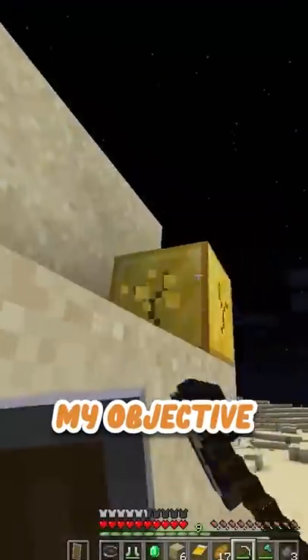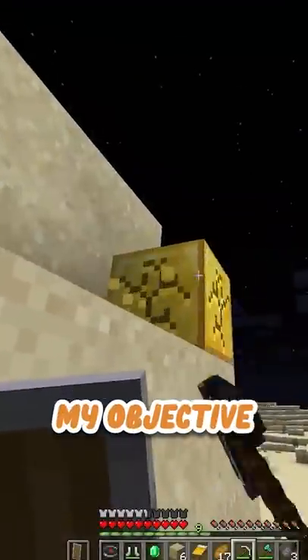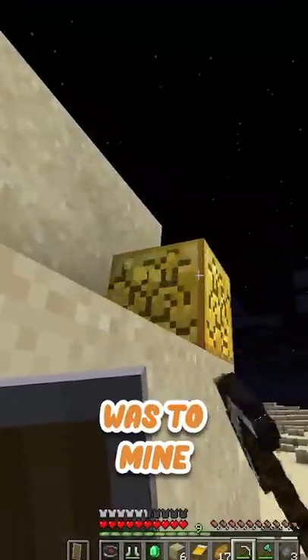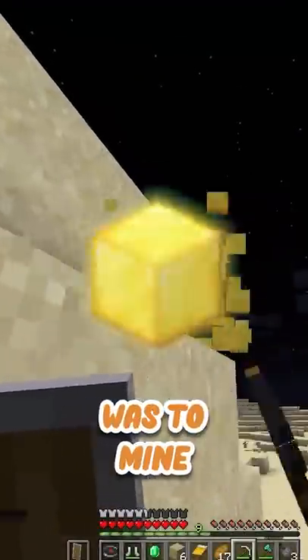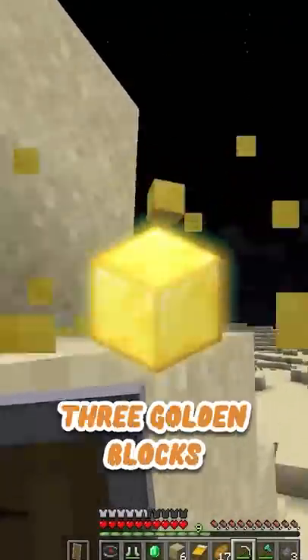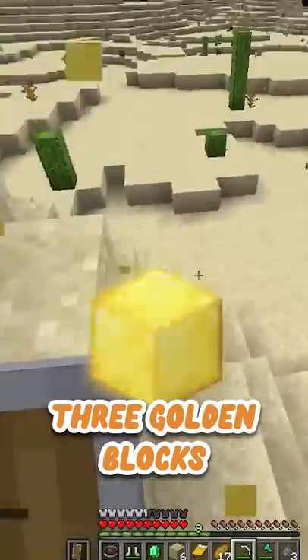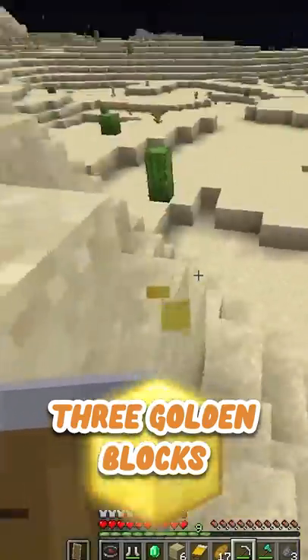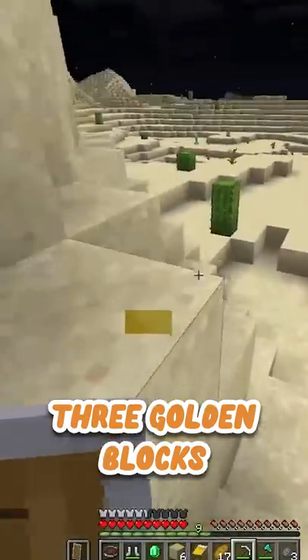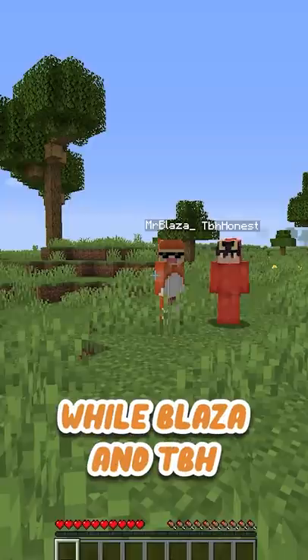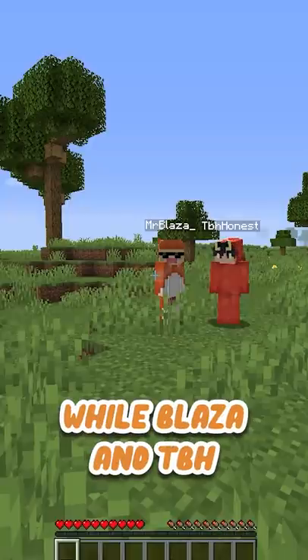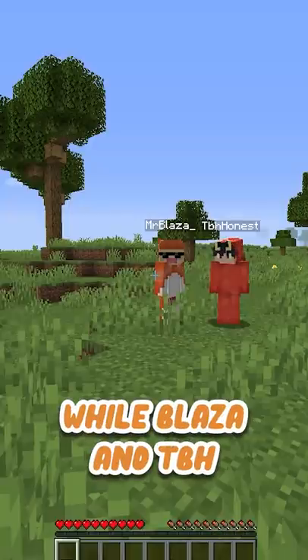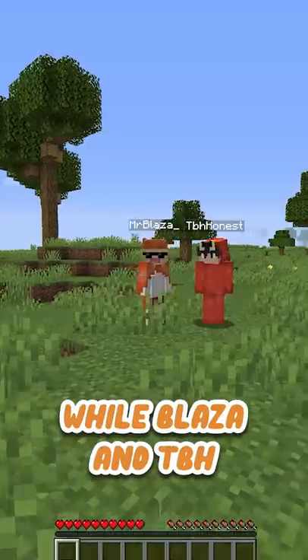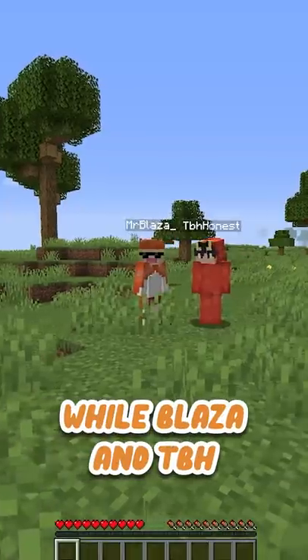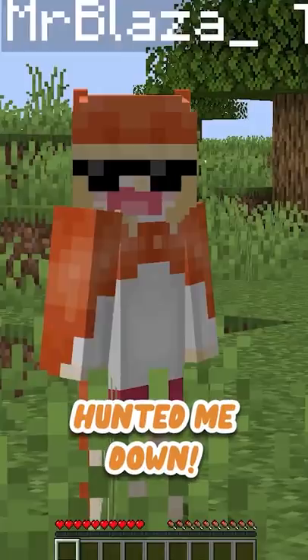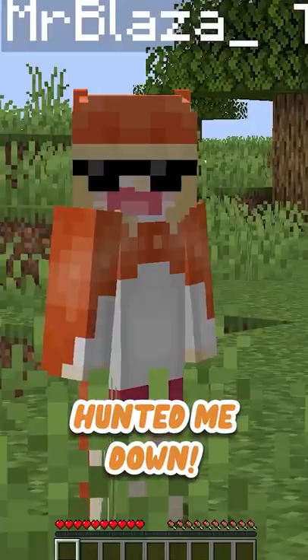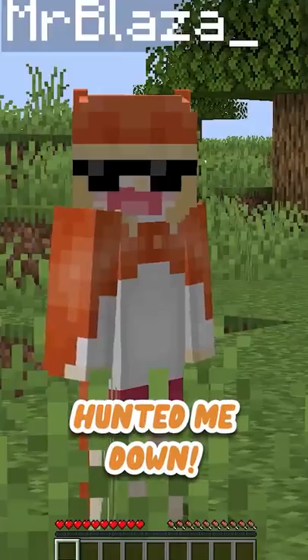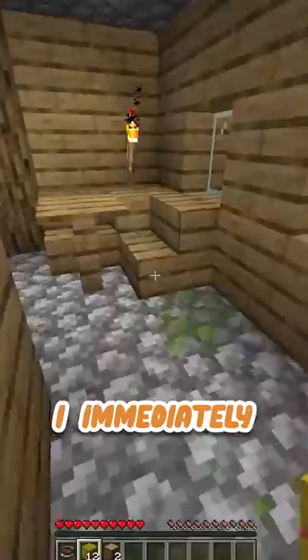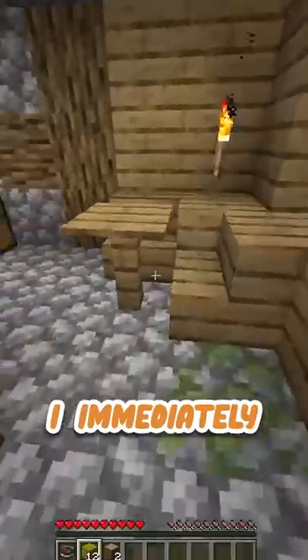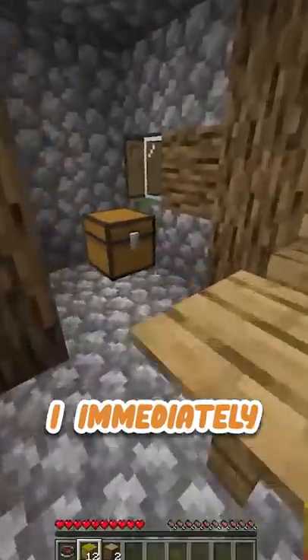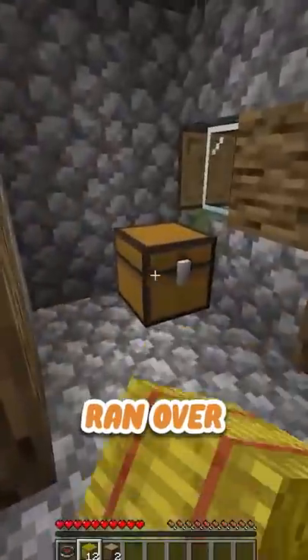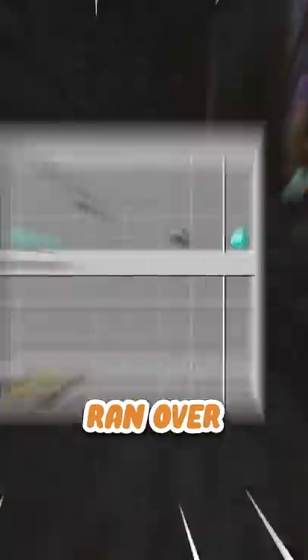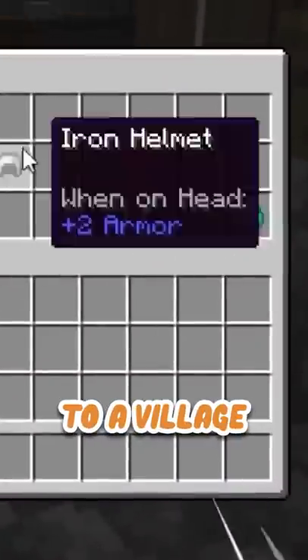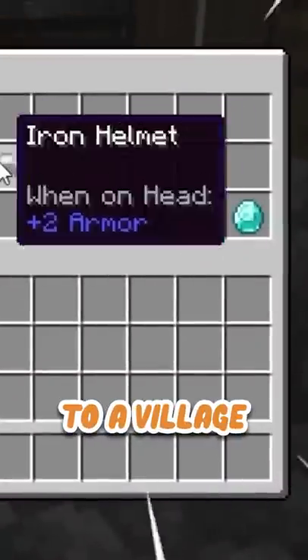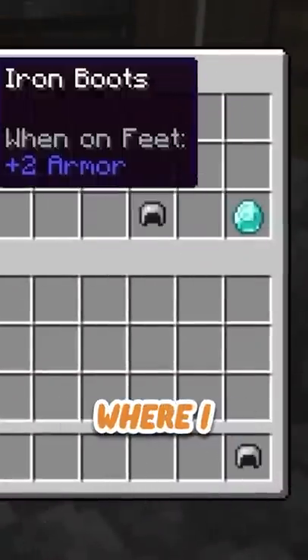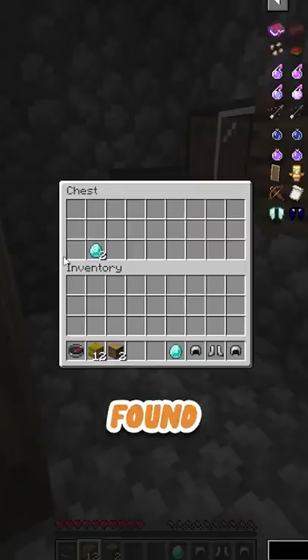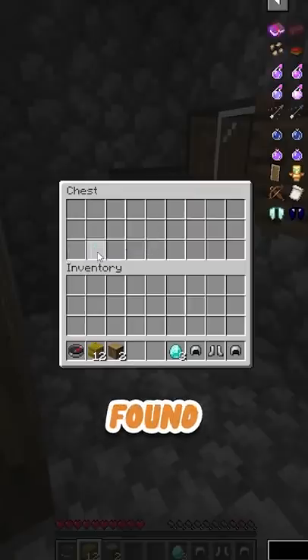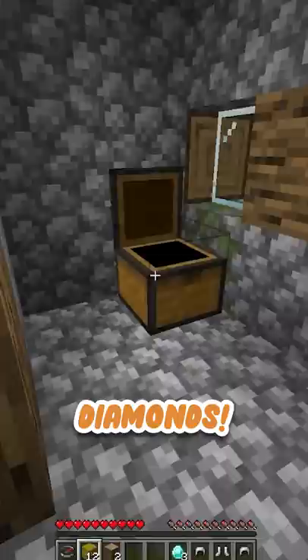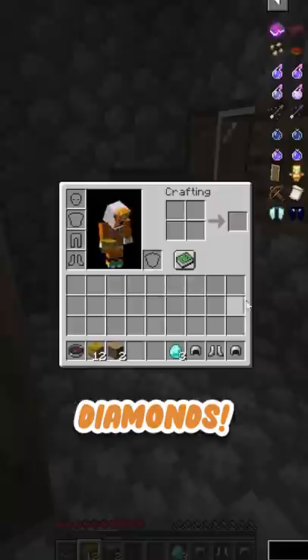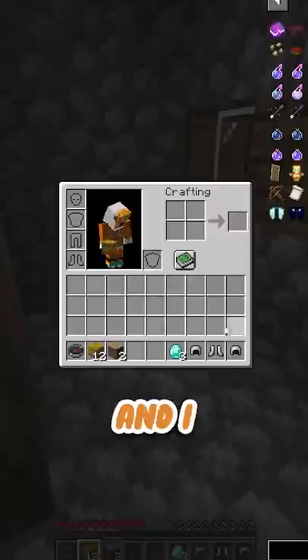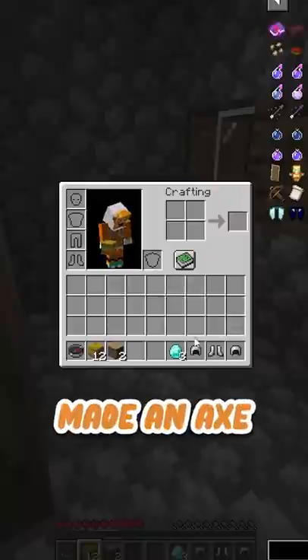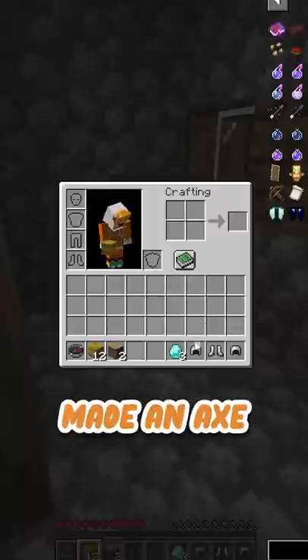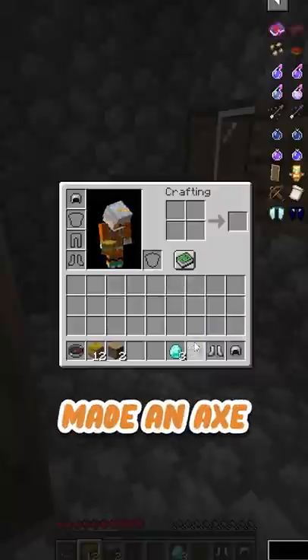My objective was to mine three golden blocks while Blaza and TBH hunted me down. I immediately ran over to a village where I found diamonds and made an axe.